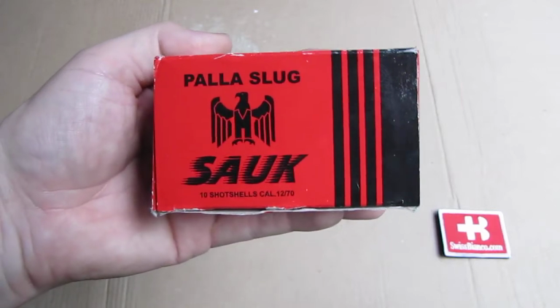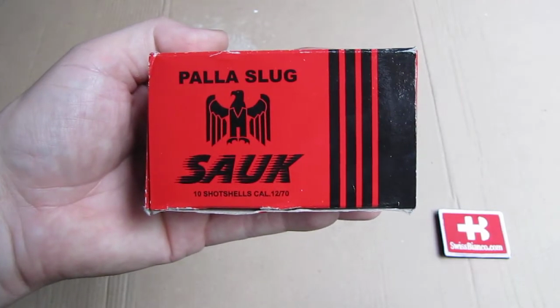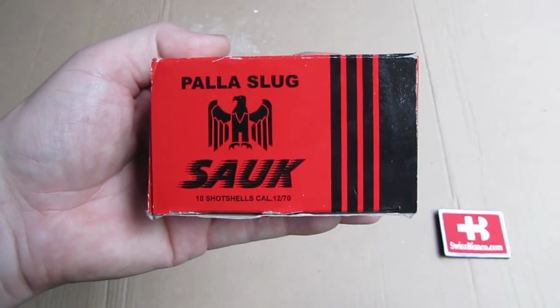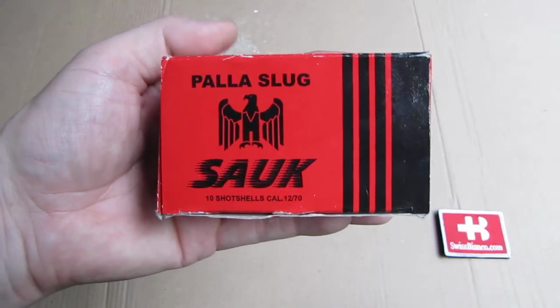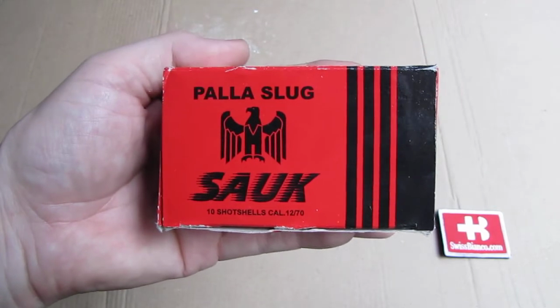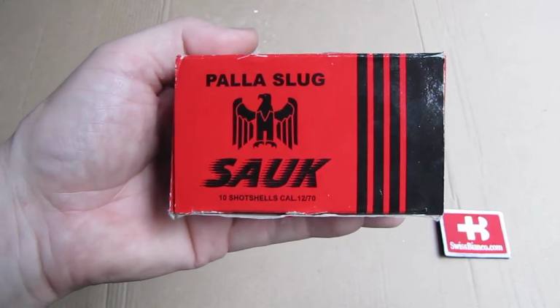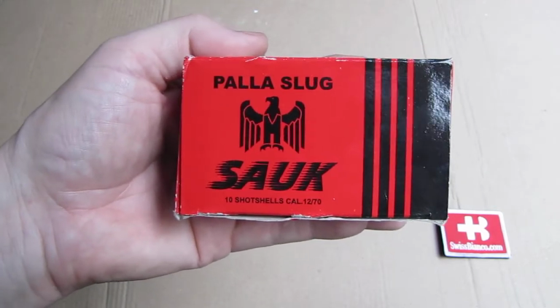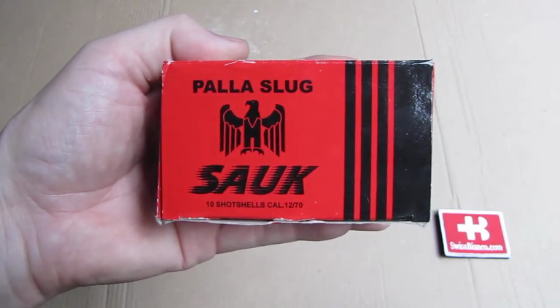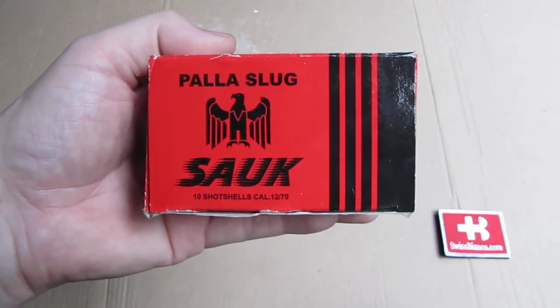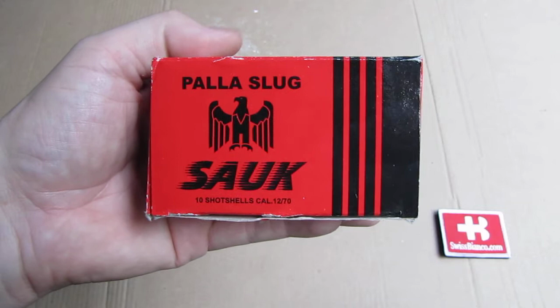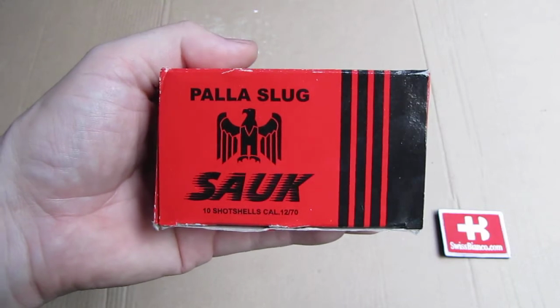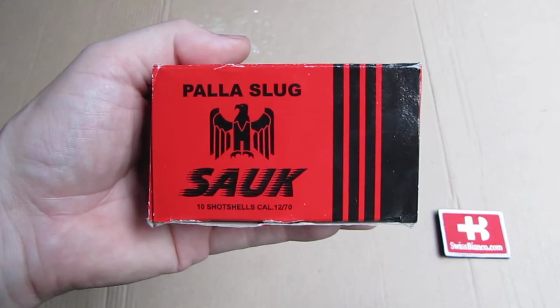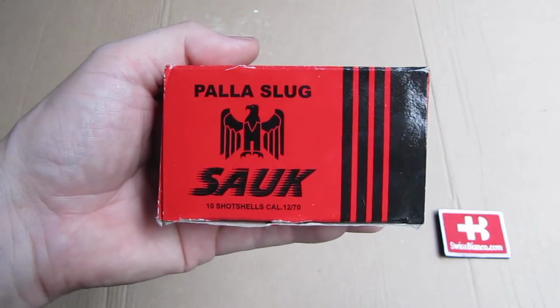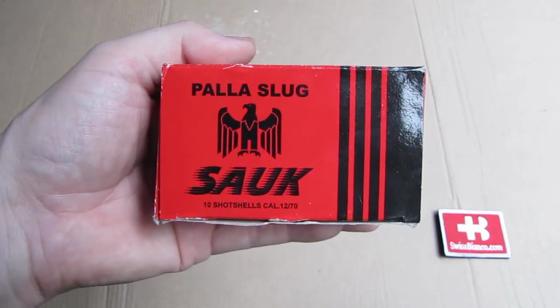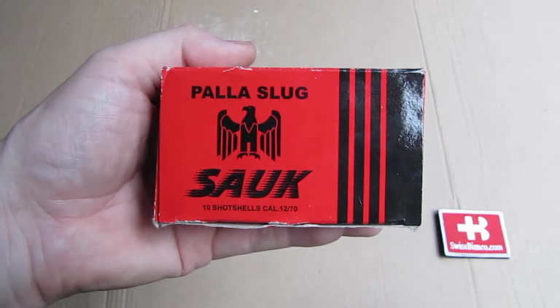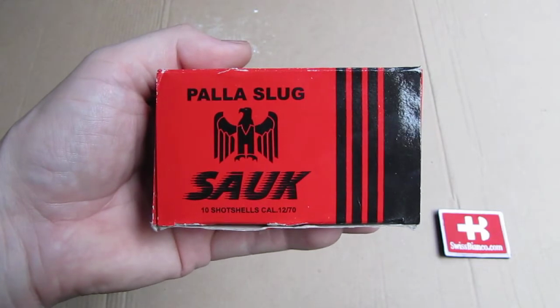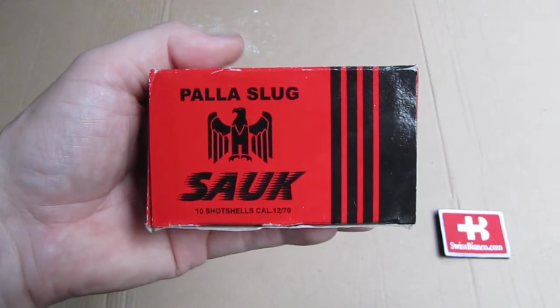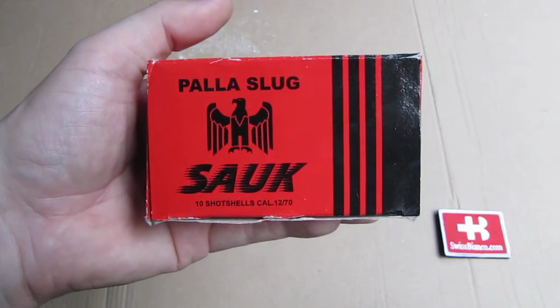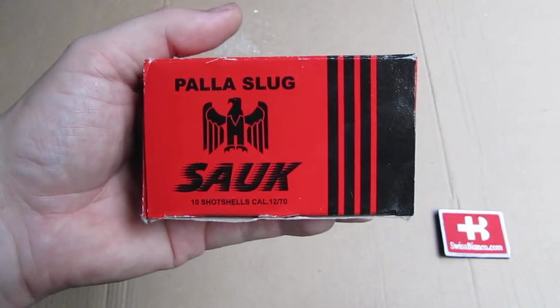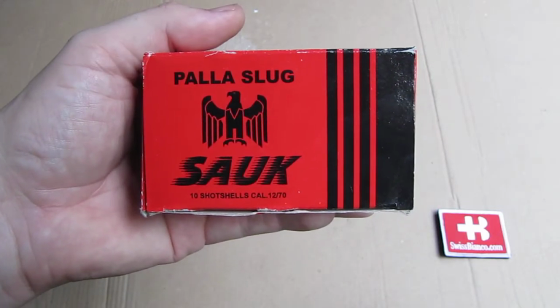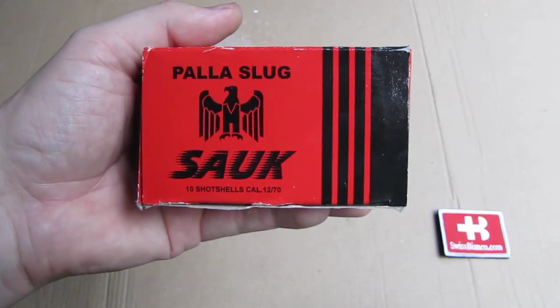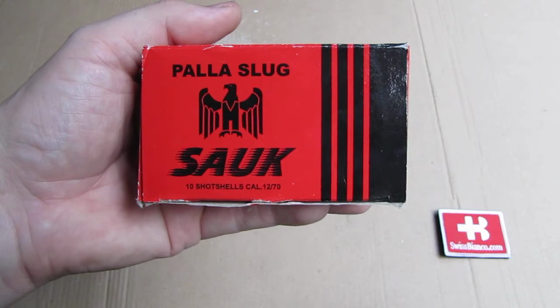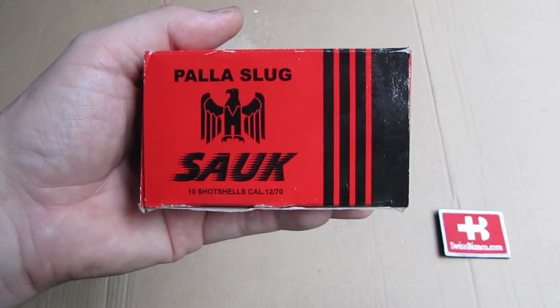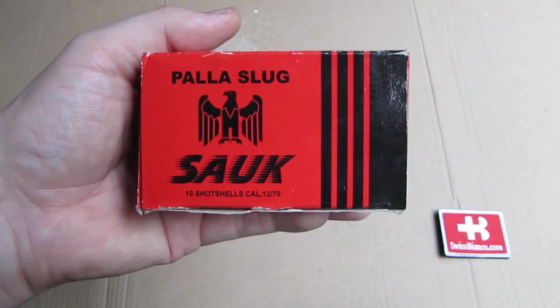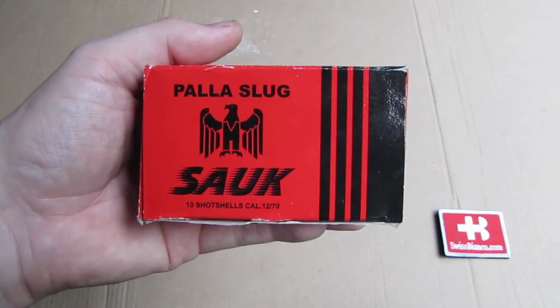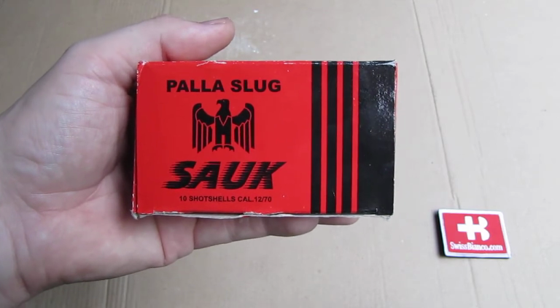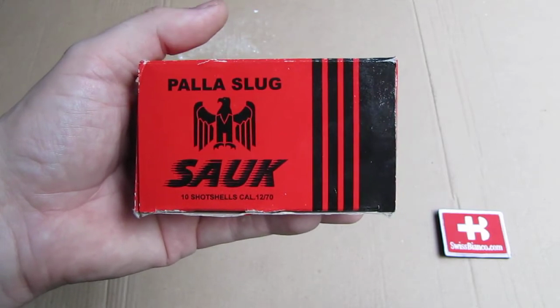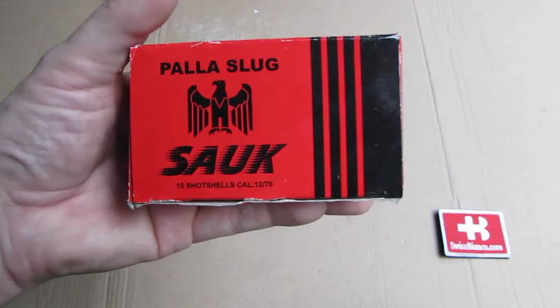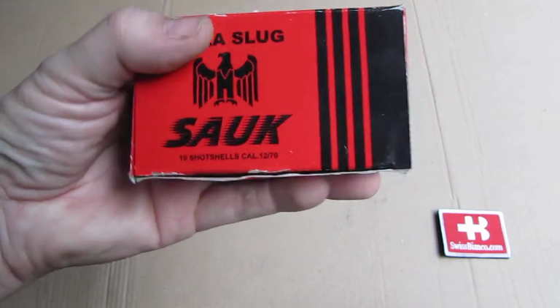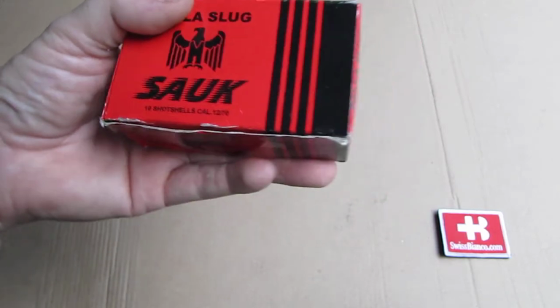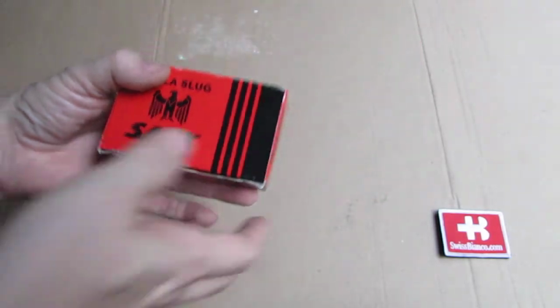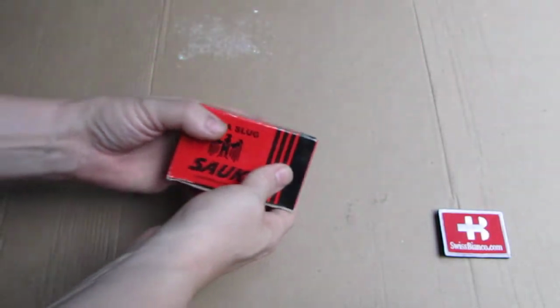Hello, my name is Vysbianco. In this video we will have a look at a 12 gauge slug ammunition from Turkey, the Pala Slug from the Saug brand. Another unknown brand that is new in the USA.